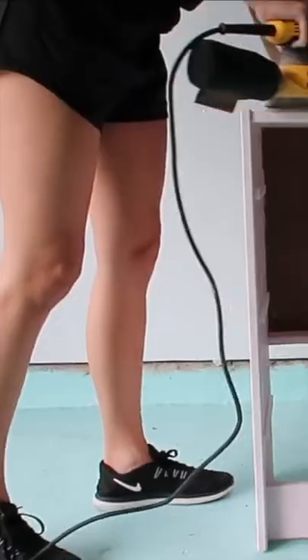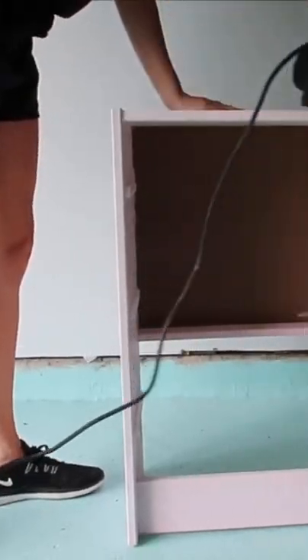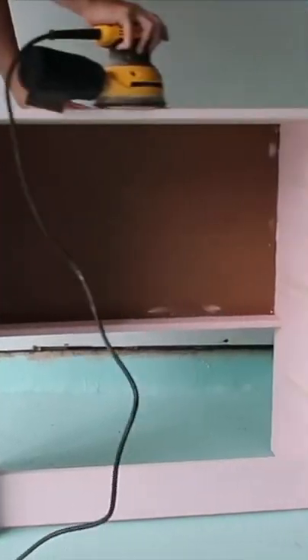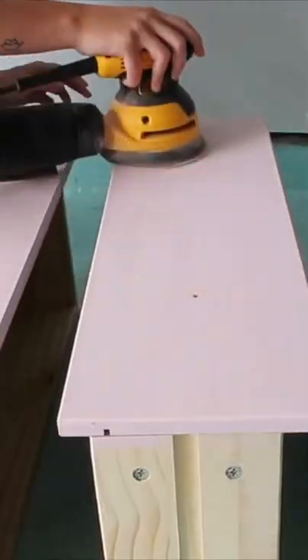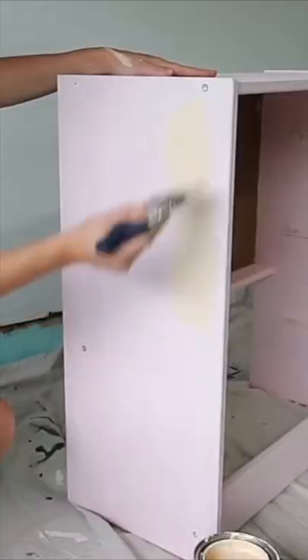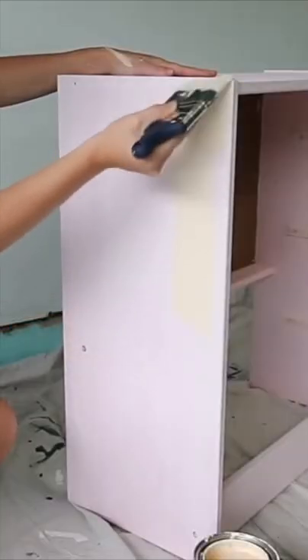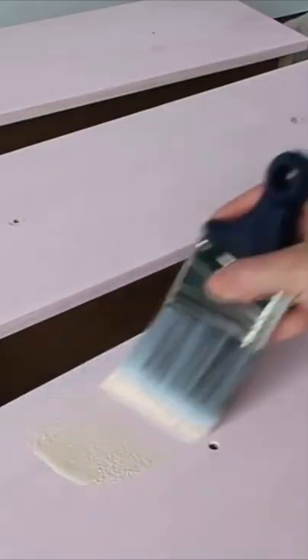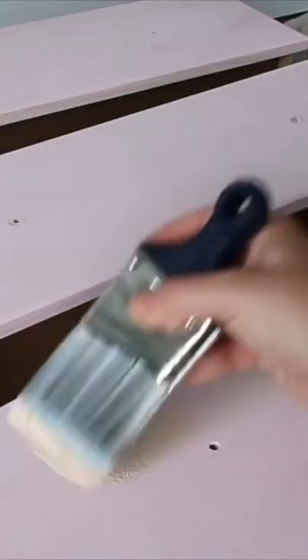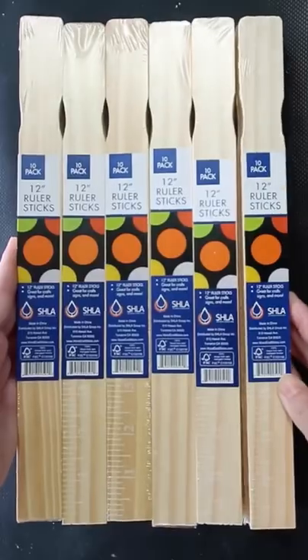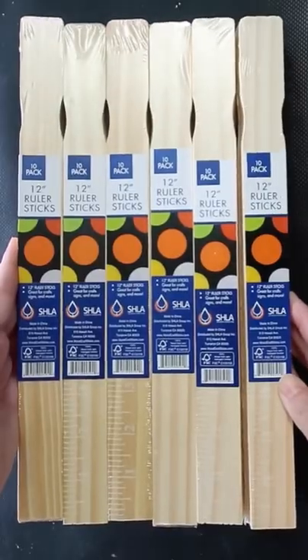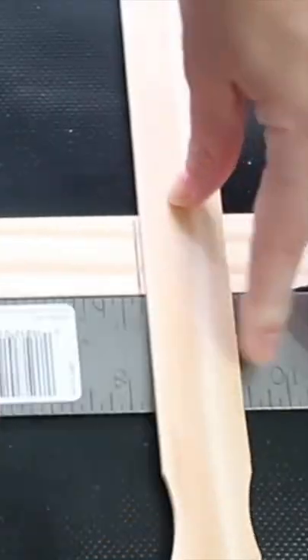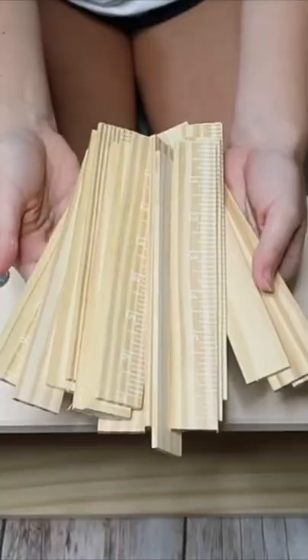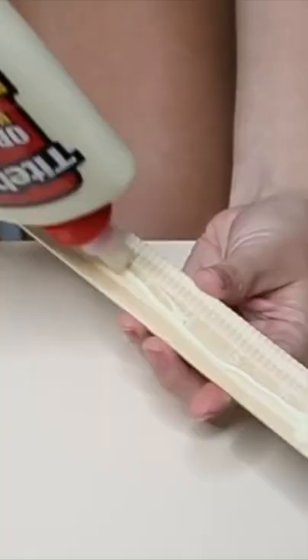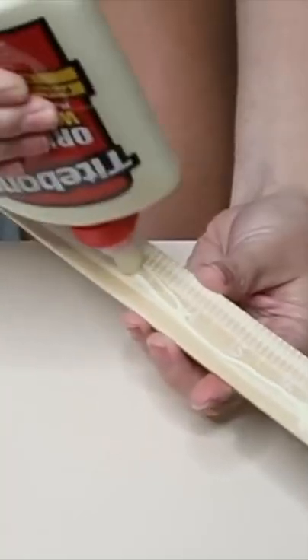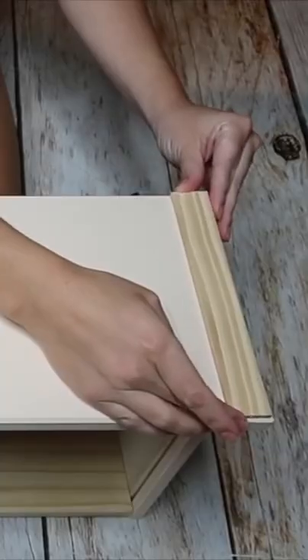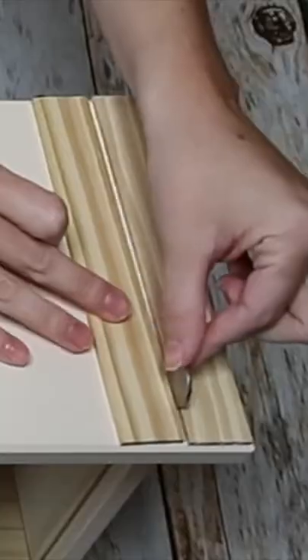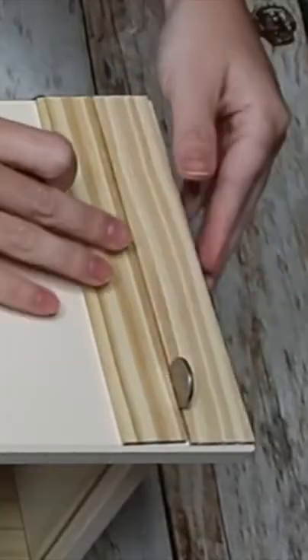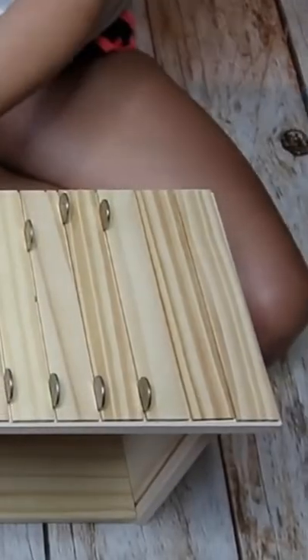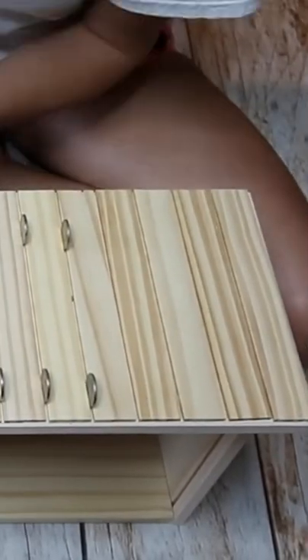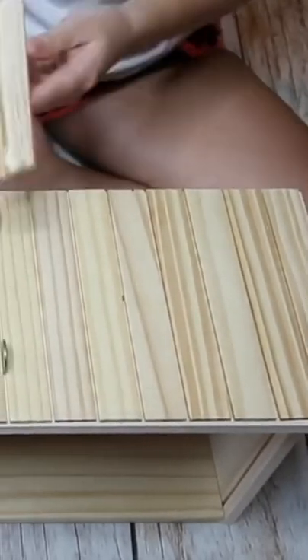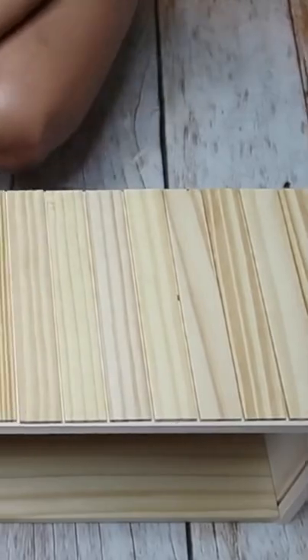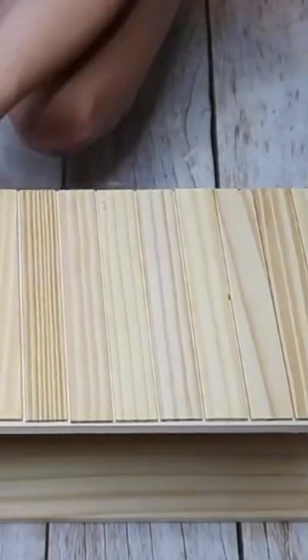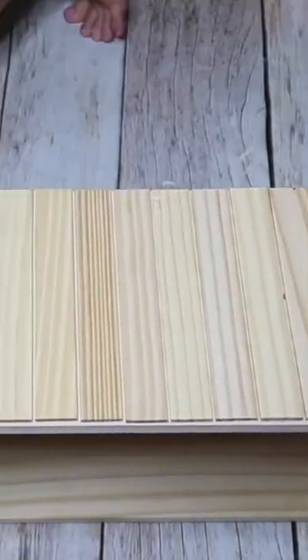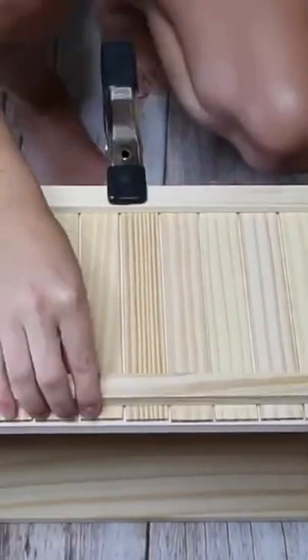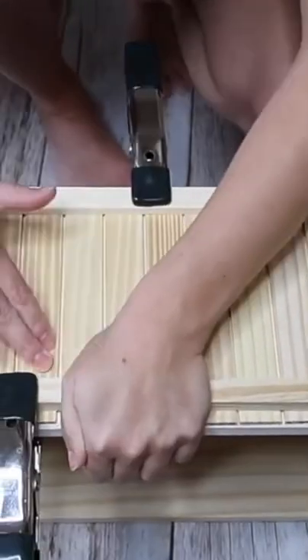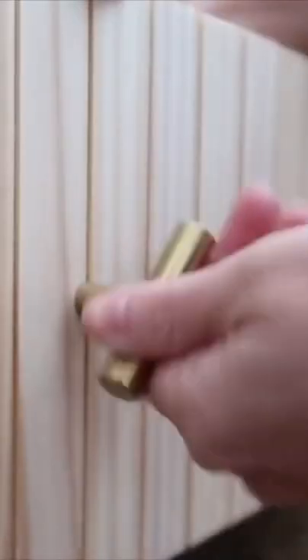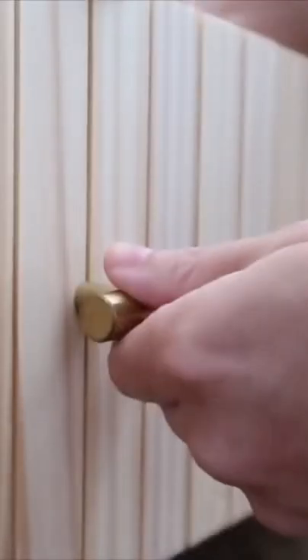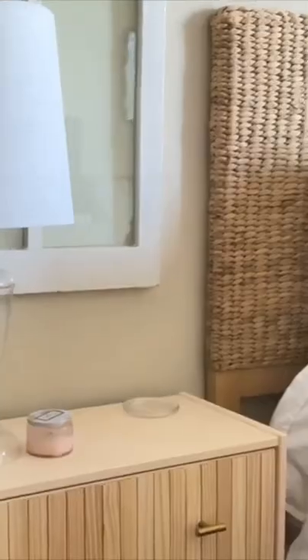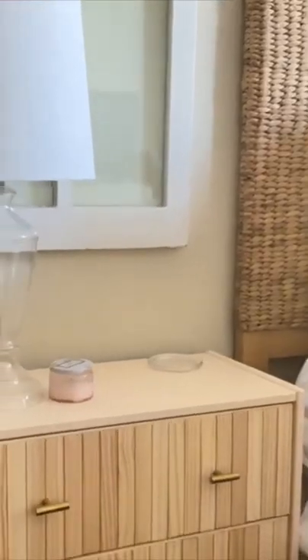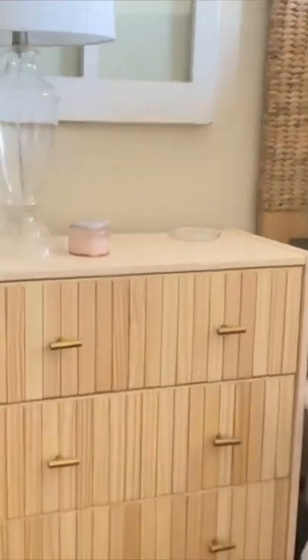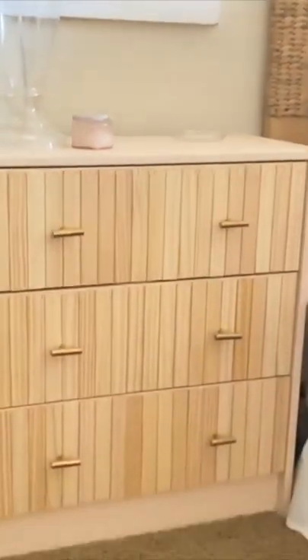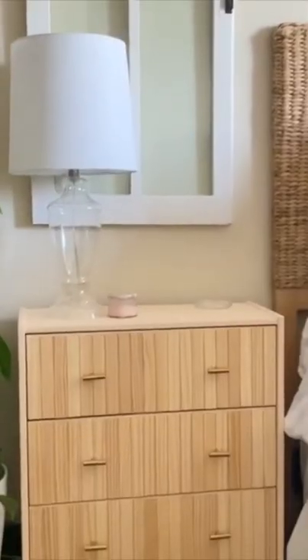Sand a dresser and paint your desired color. Cut paint sticks to fit the drawer fronts, glue them down and space them out with nickels. Clamp them down, let them dry and add some handles. And you have a fake high-end dresser.